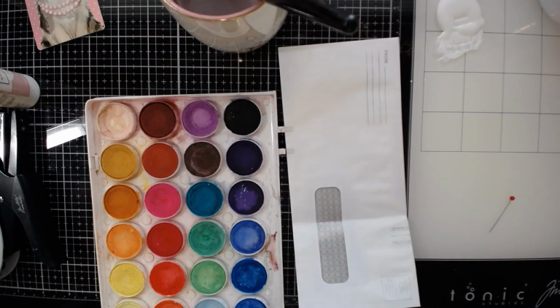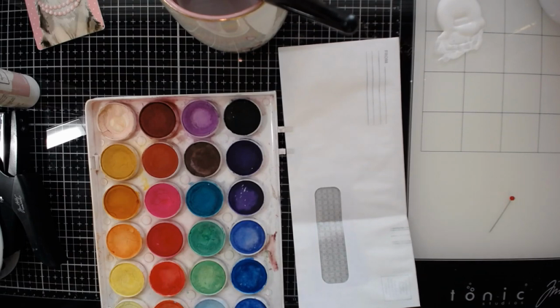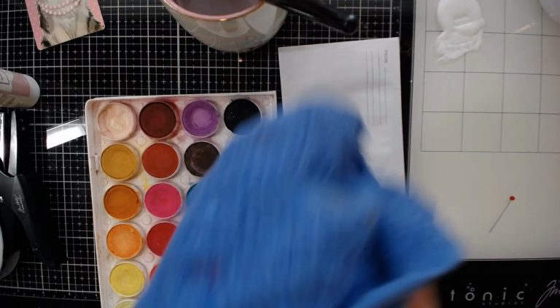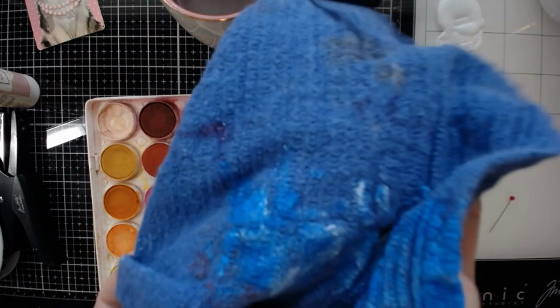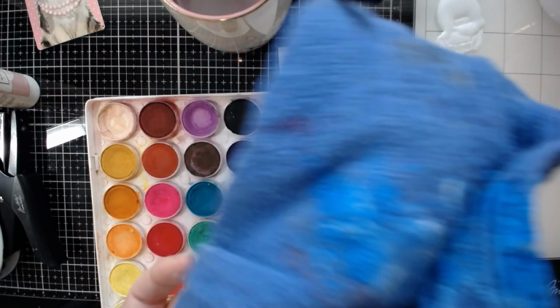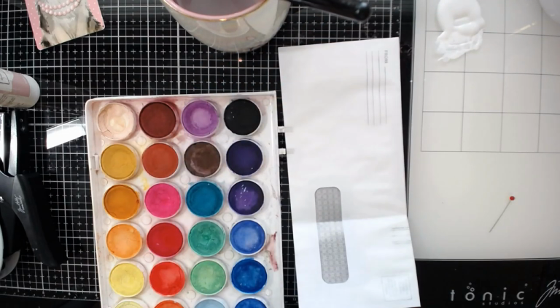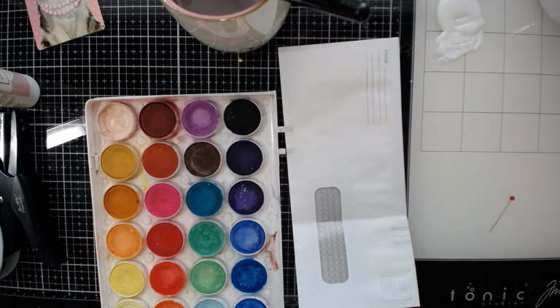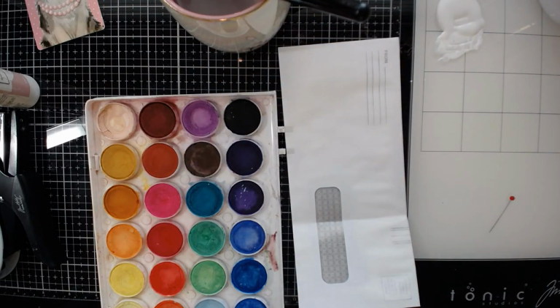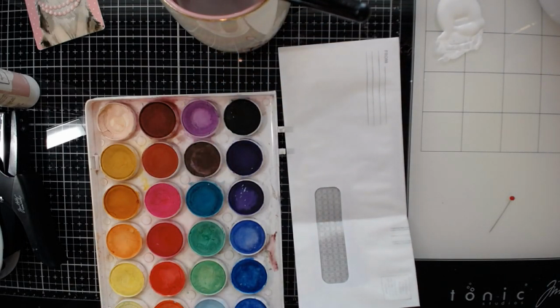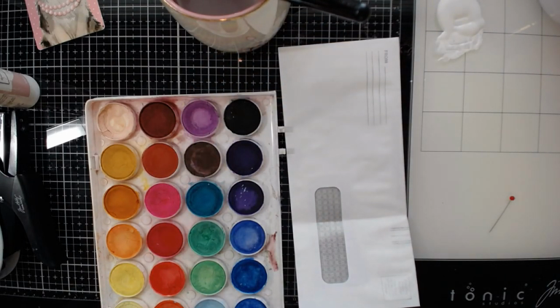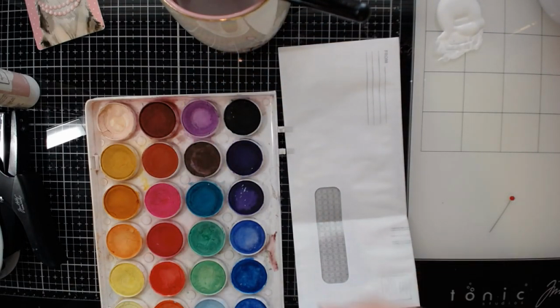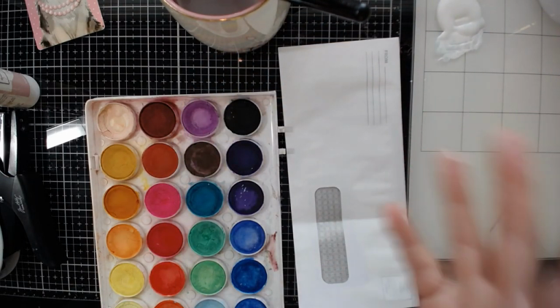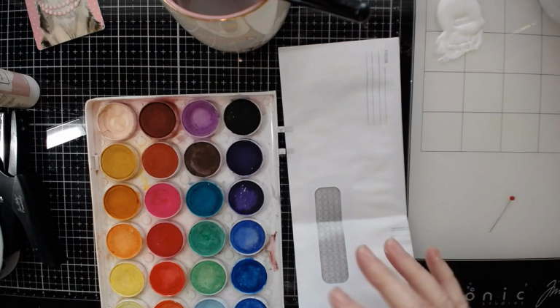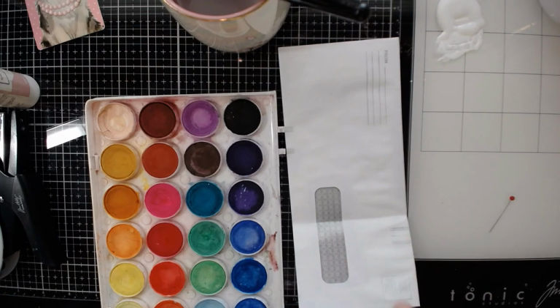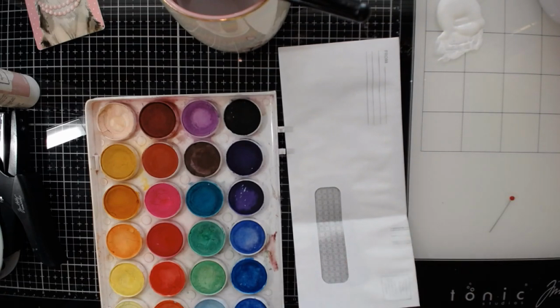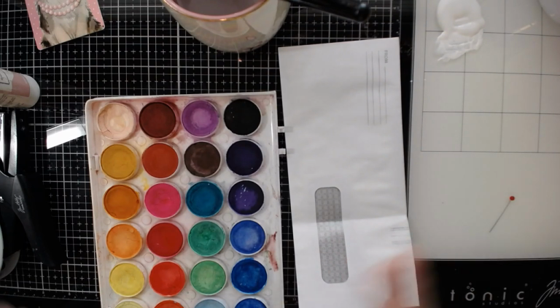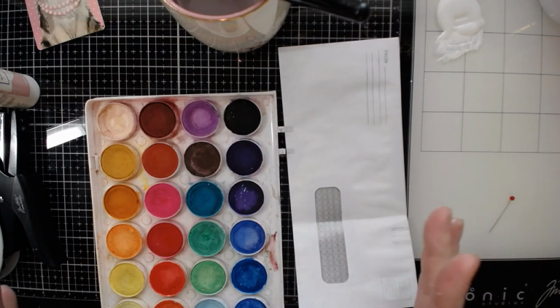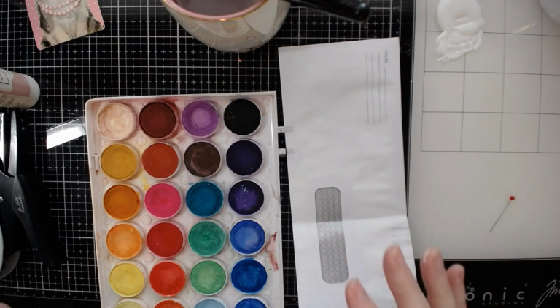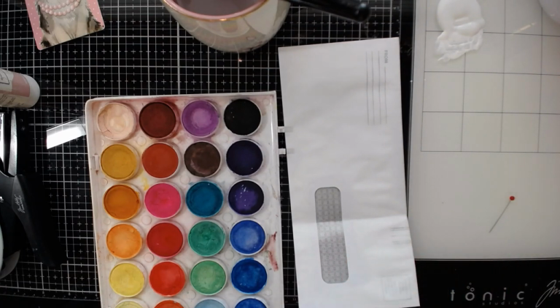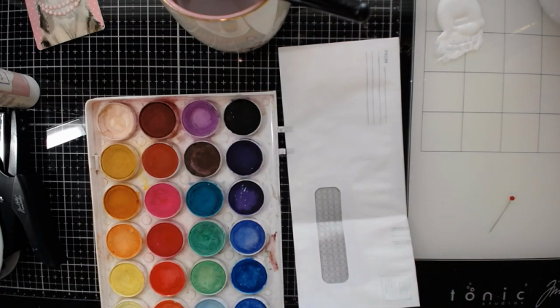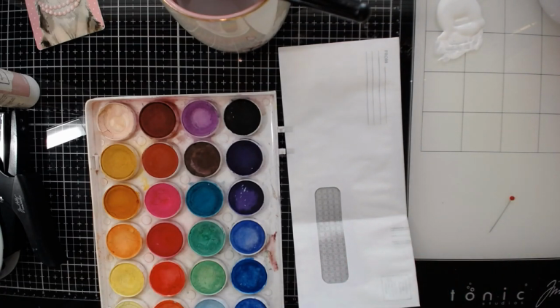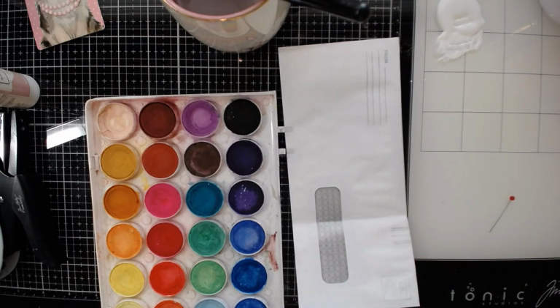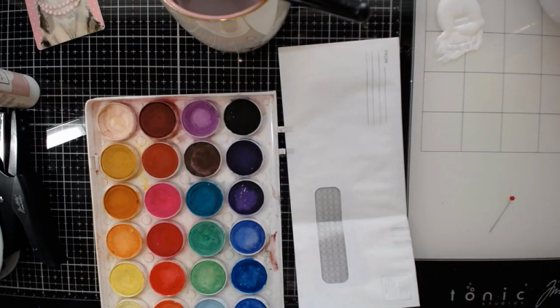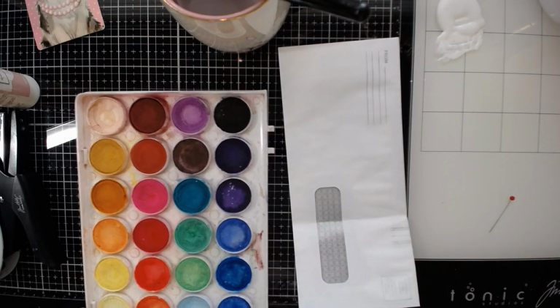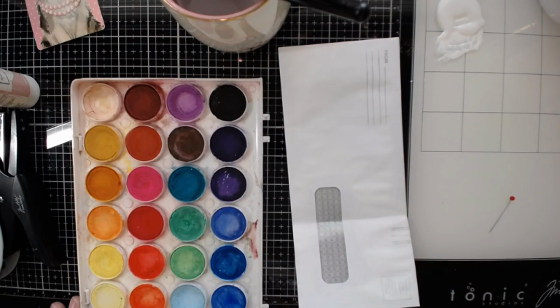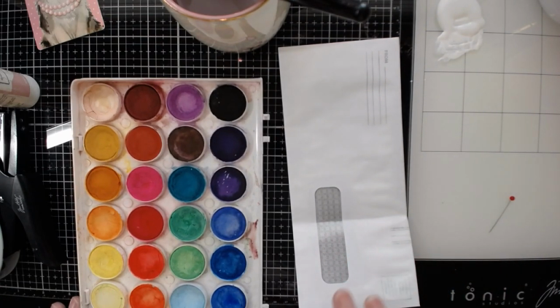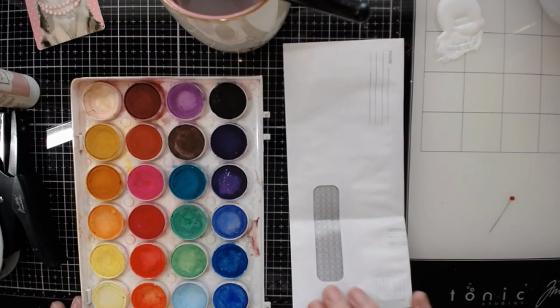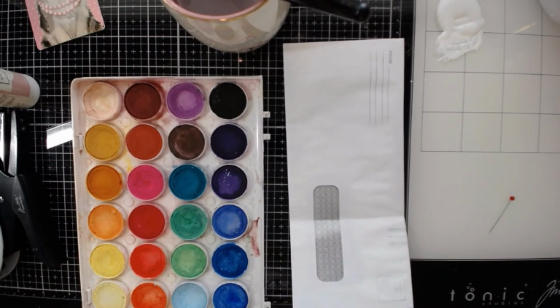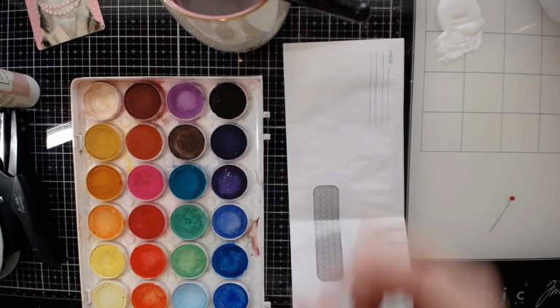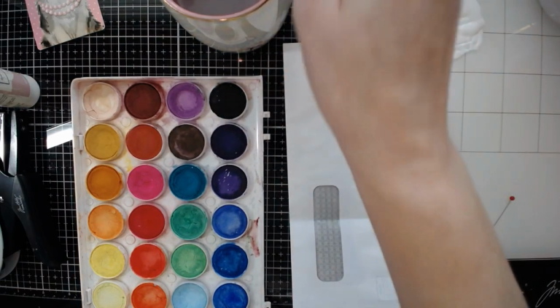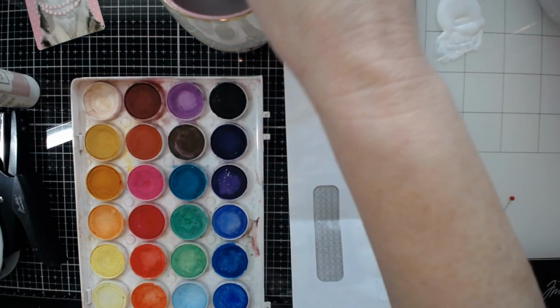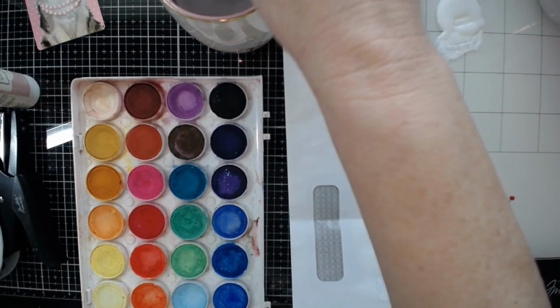I just have a painter's towel that I use — nothing specific, but it is designated now just for painting.